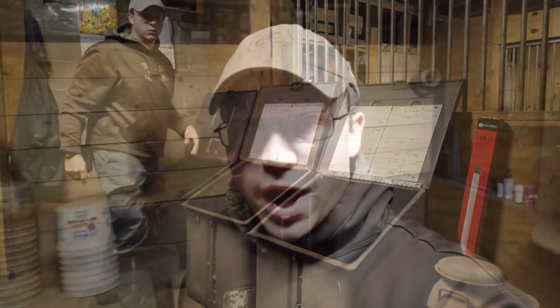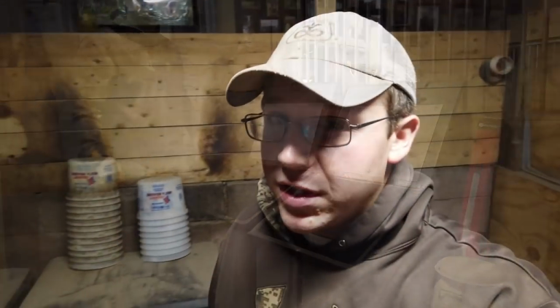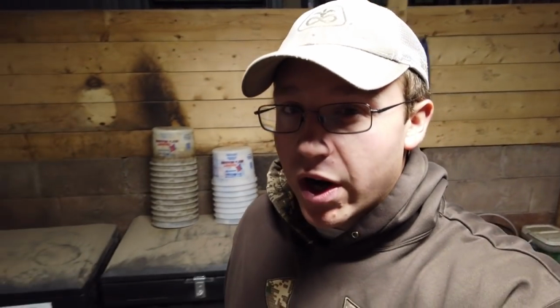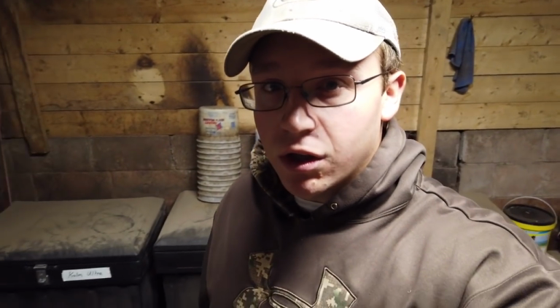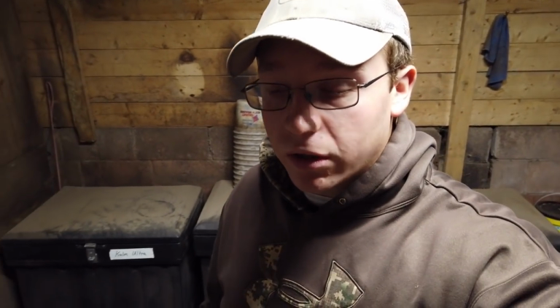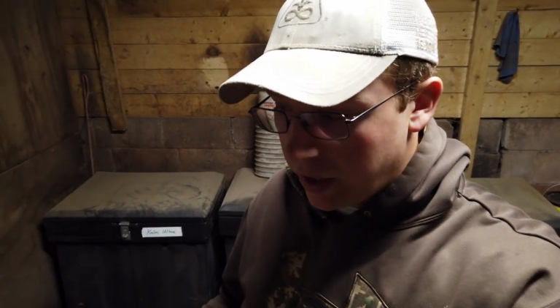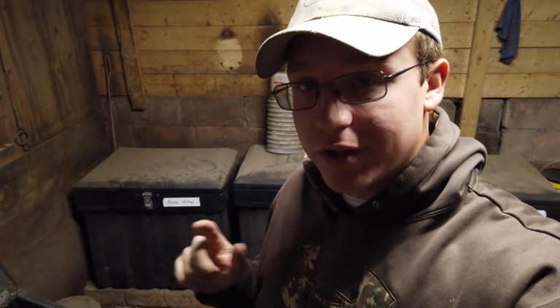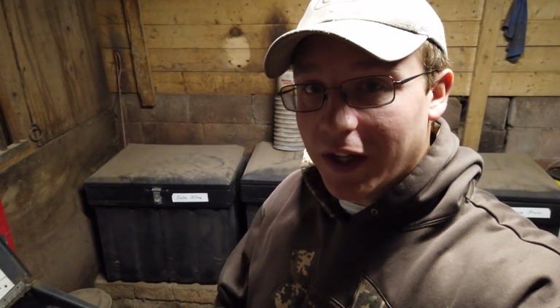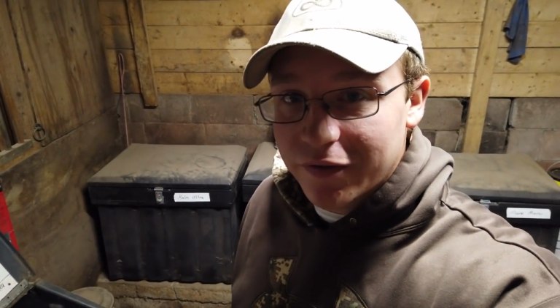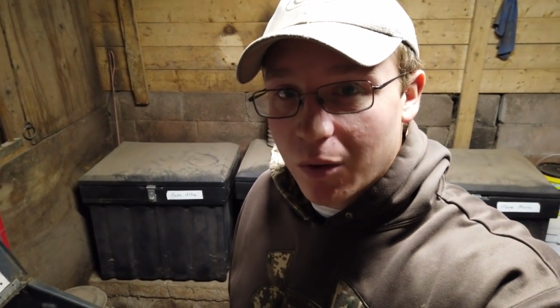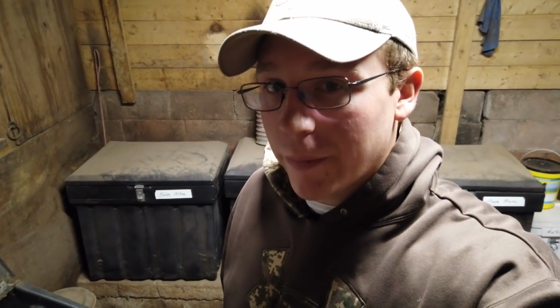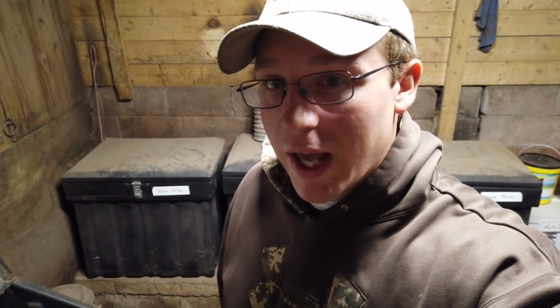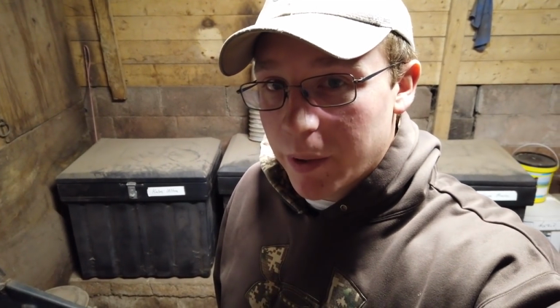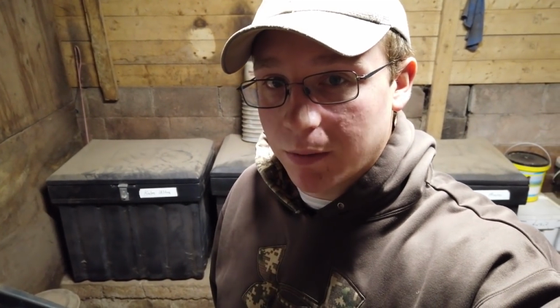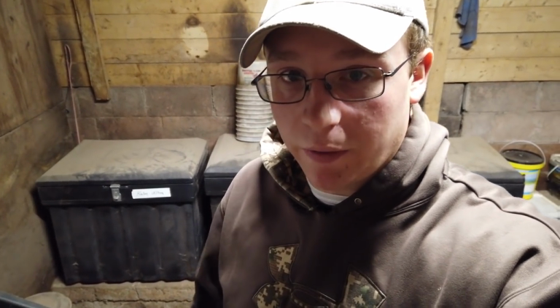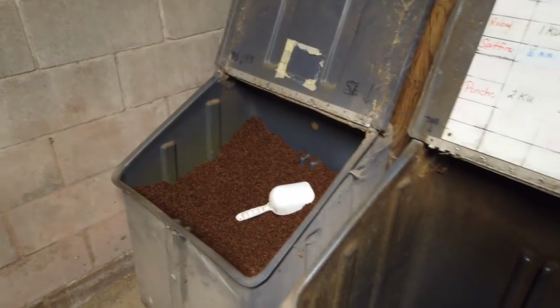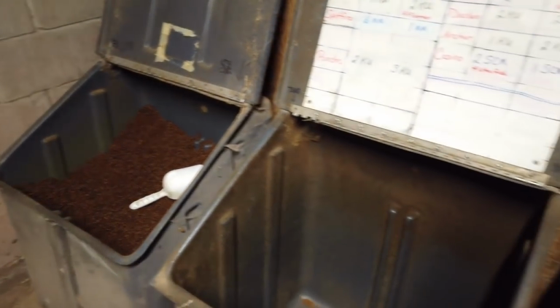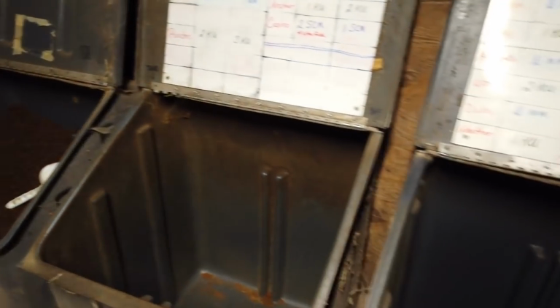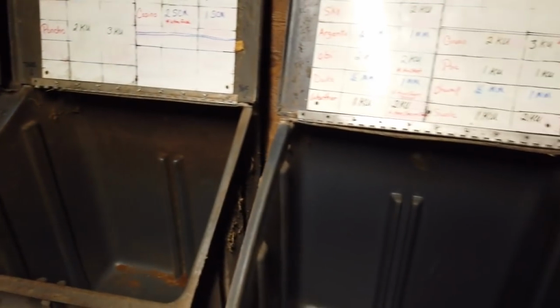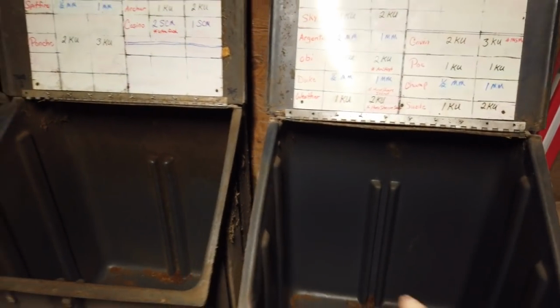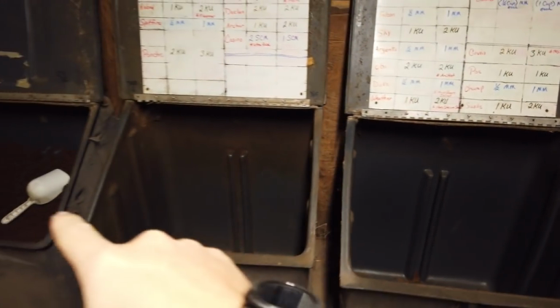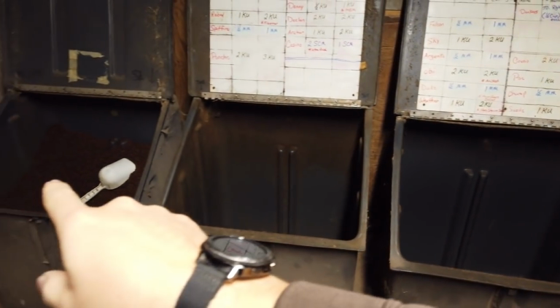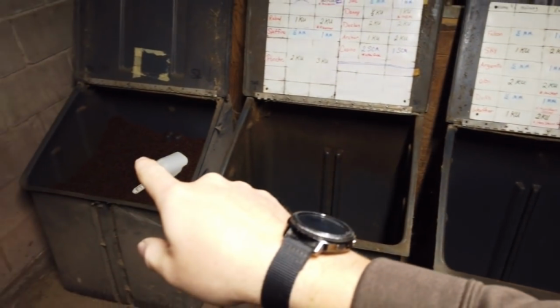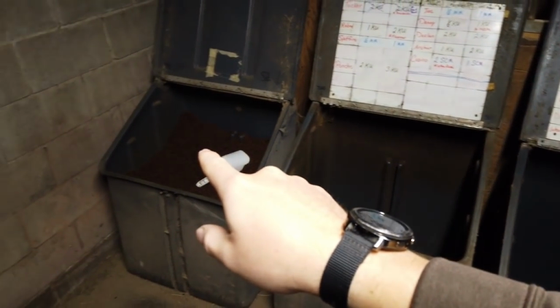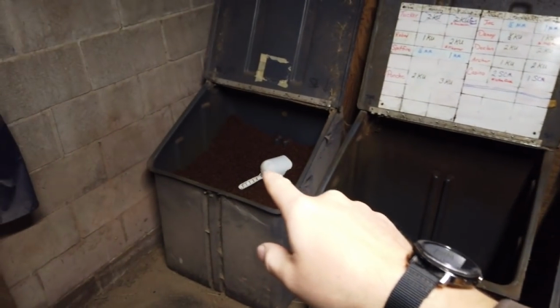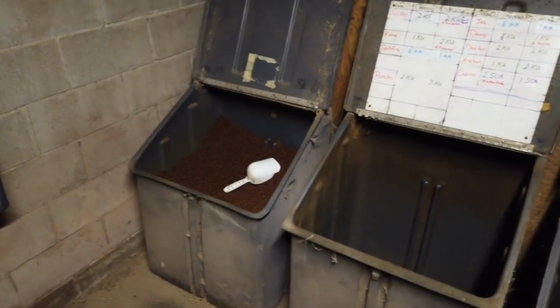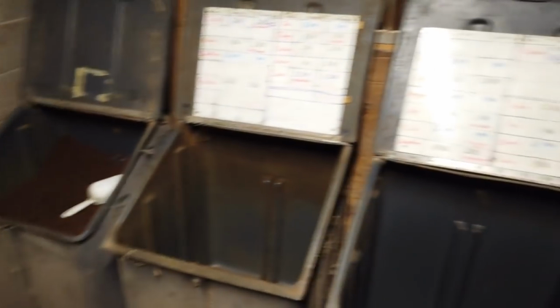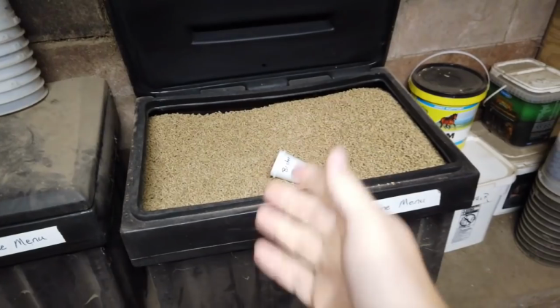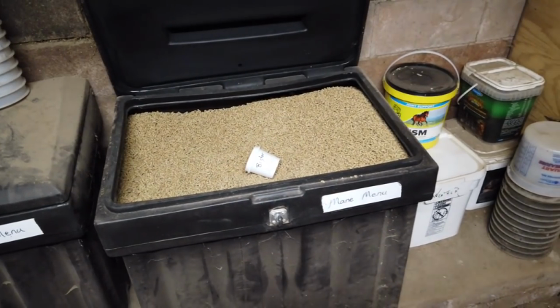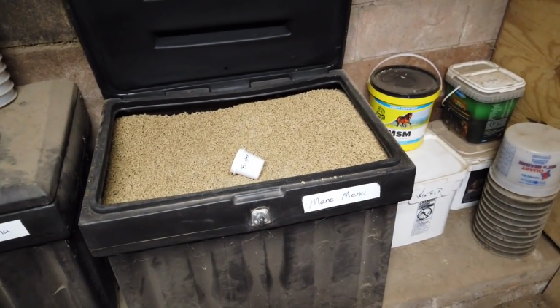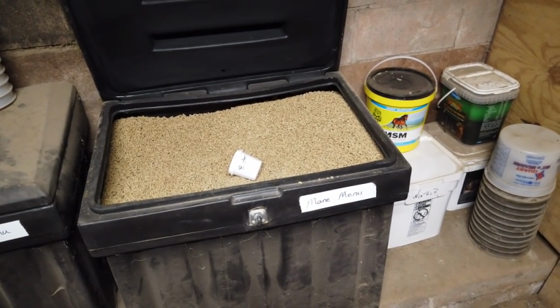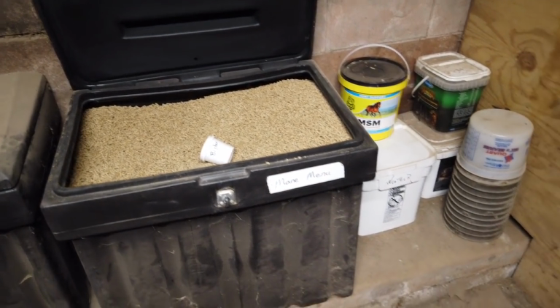I can see that we're running a little low on grain, so I think the next video we're probably going to be having to pick up some grain. As you can see, two of our bins are empty. We have one bin of Com-Ultra left and one bin of main menu left.